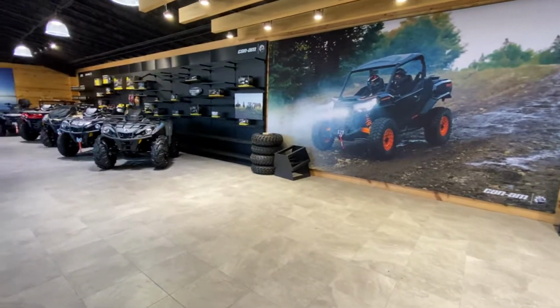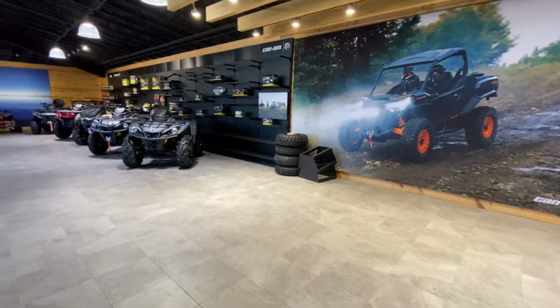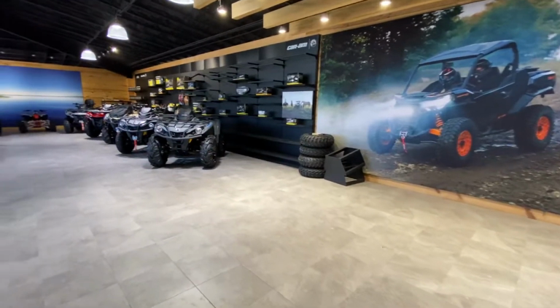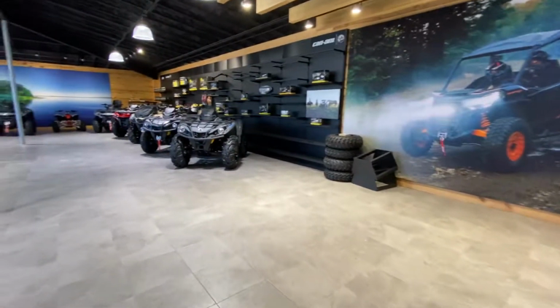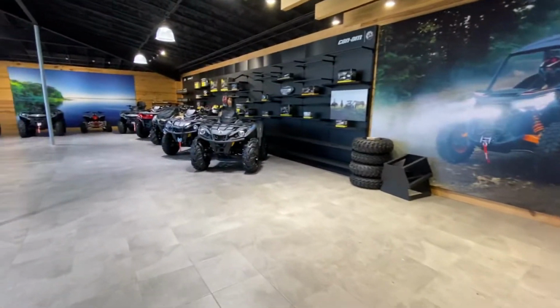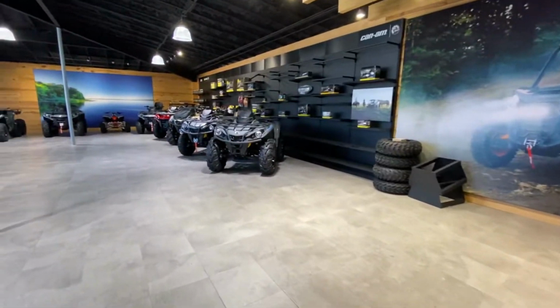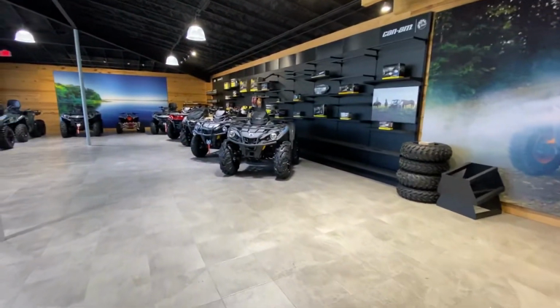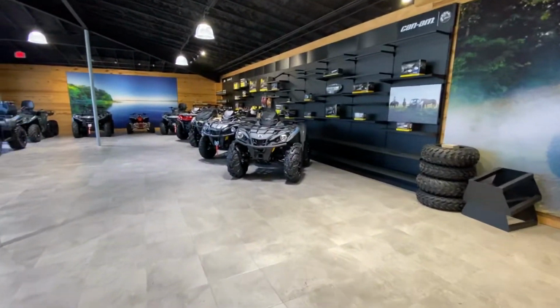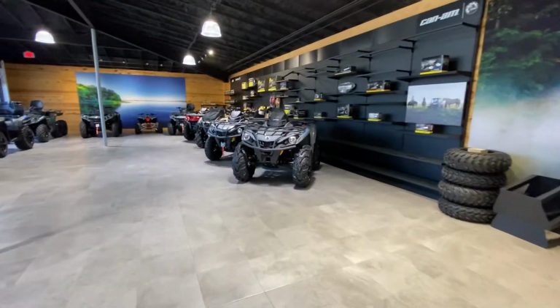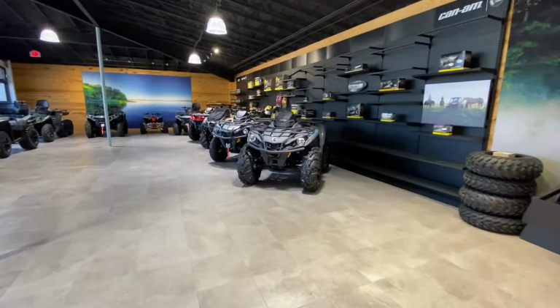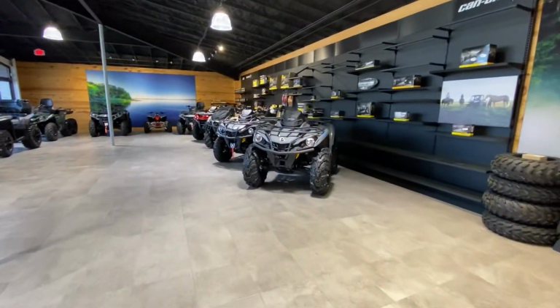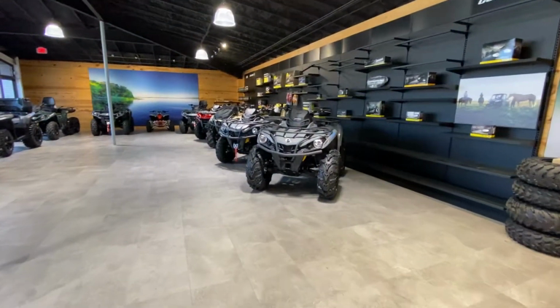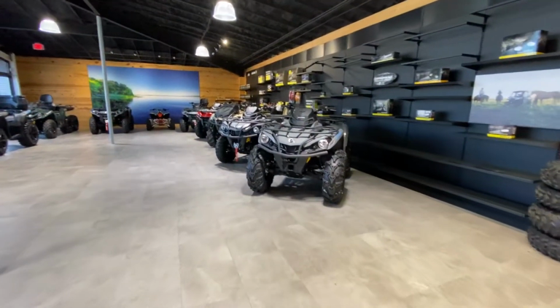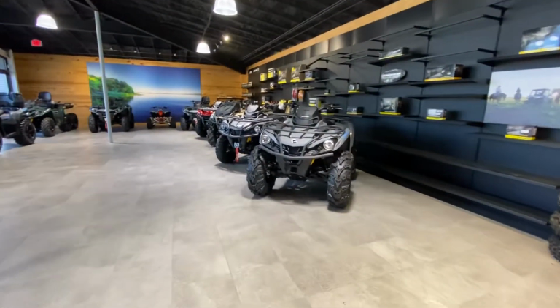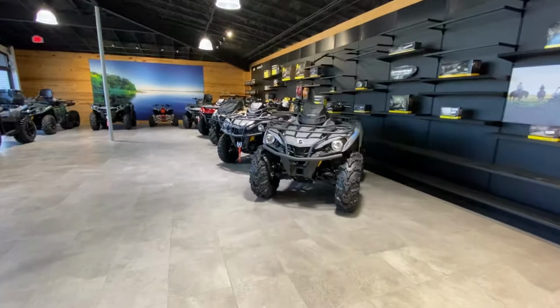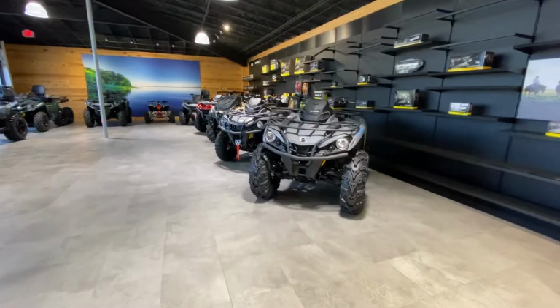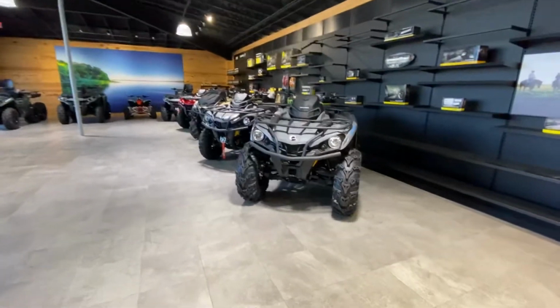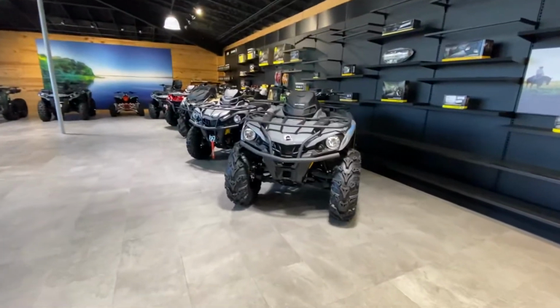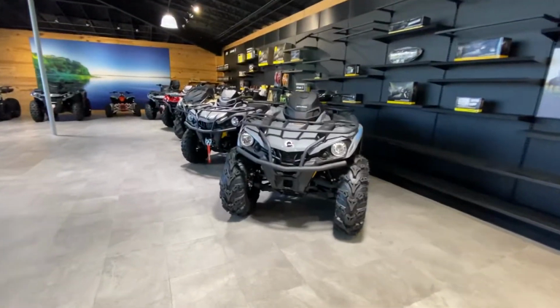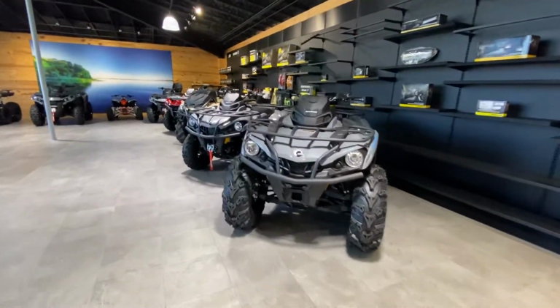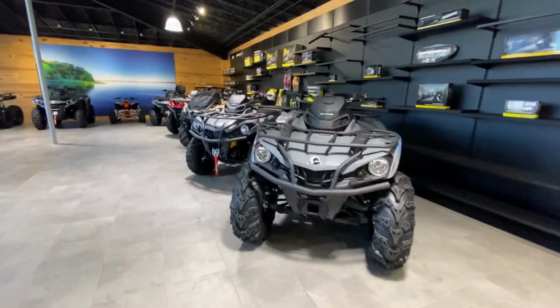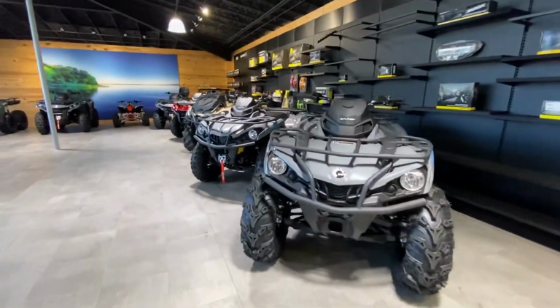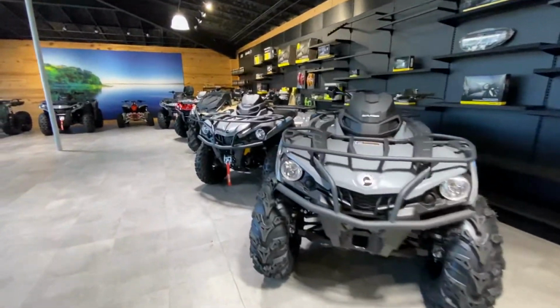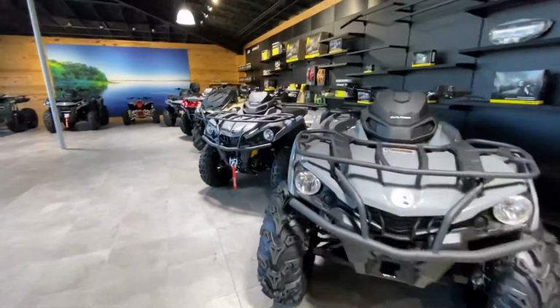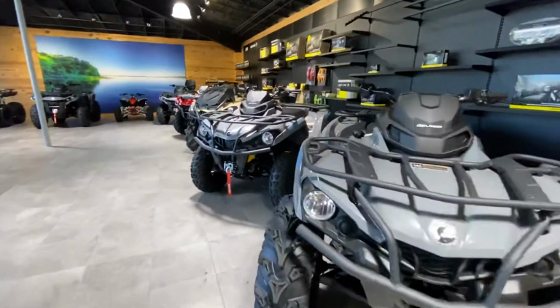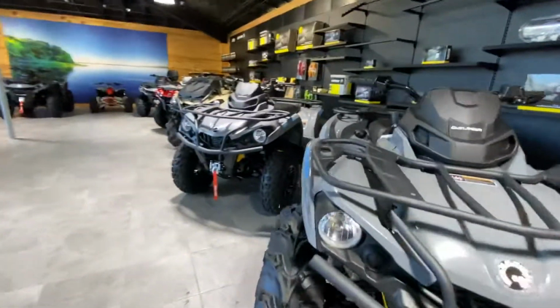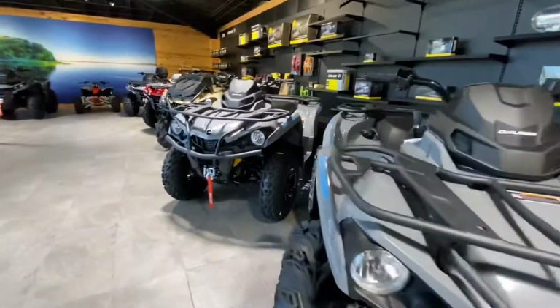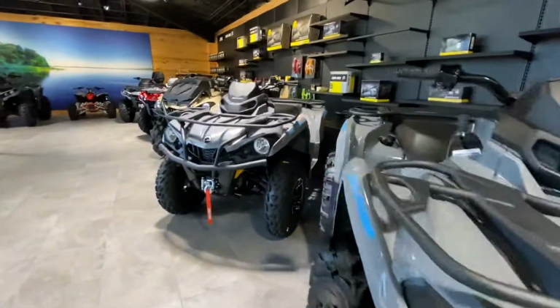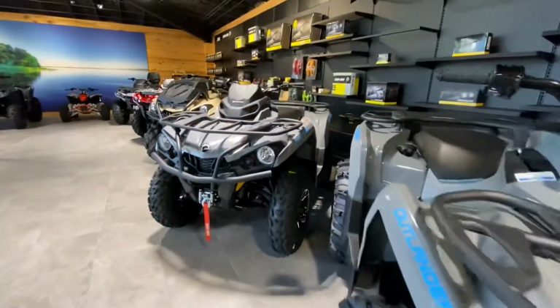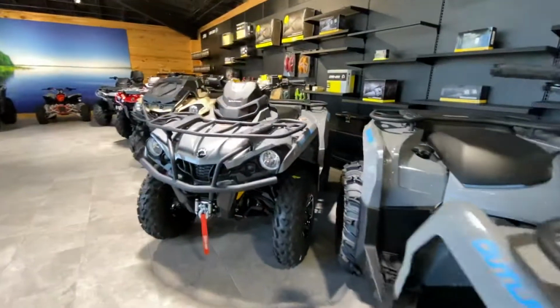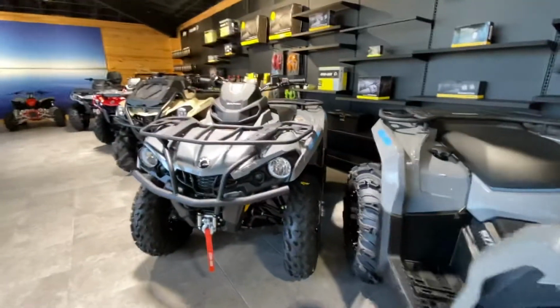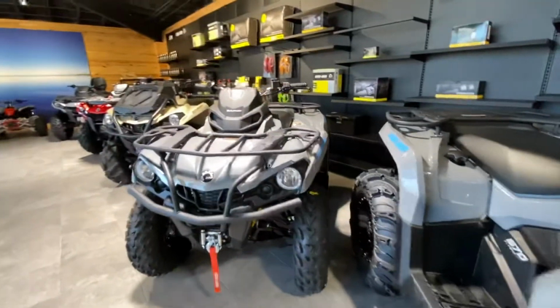Hello again, it's Spencer from Shreveport Cycles, just showing you our Can-Am inventory right now. We've got a good variety, and hunting season's right around the corner.